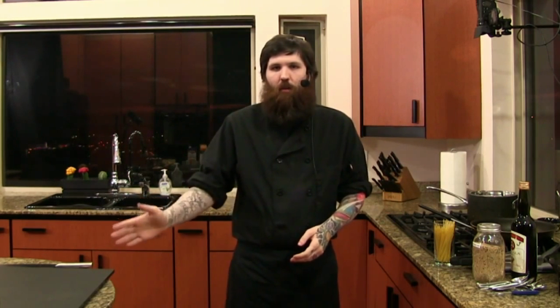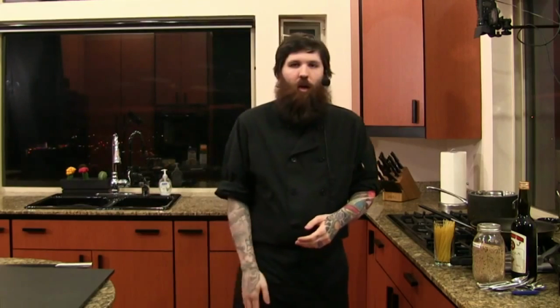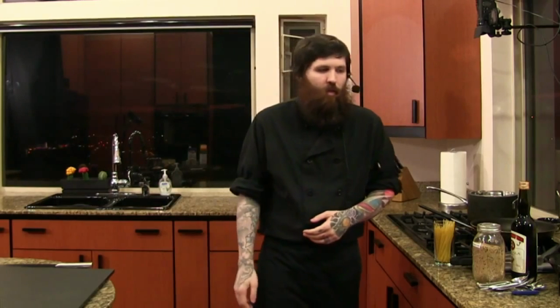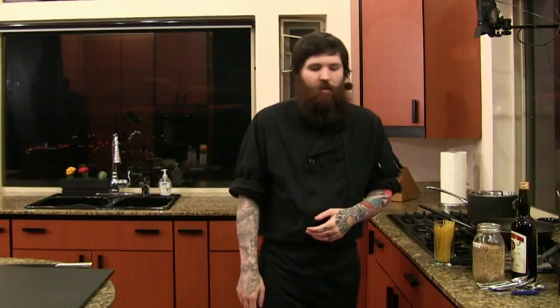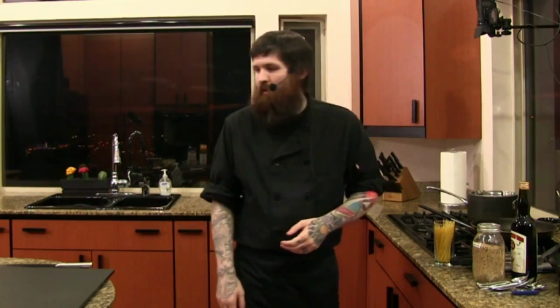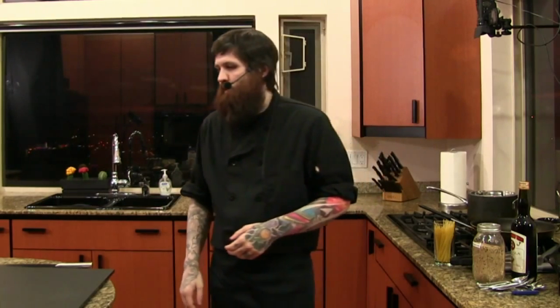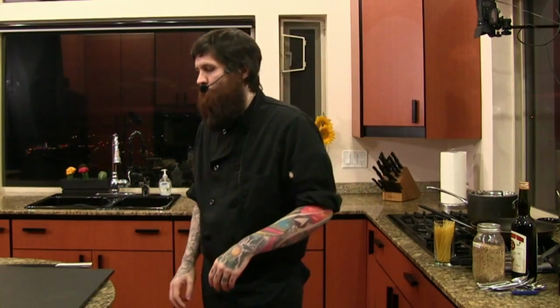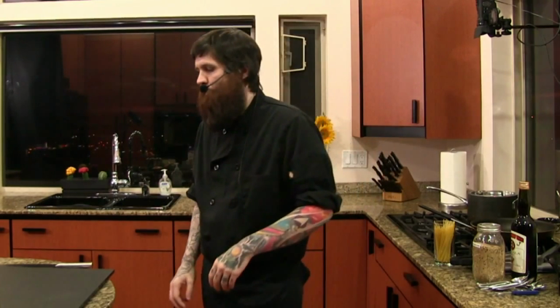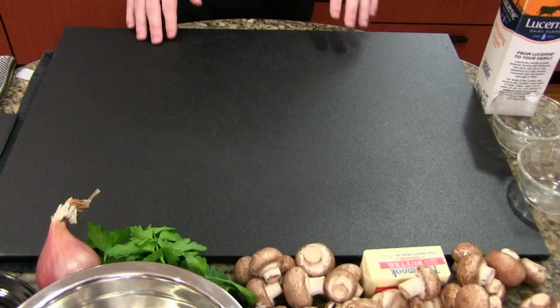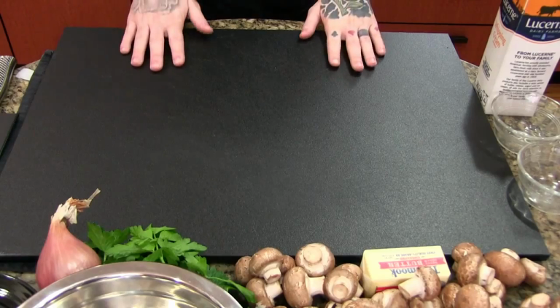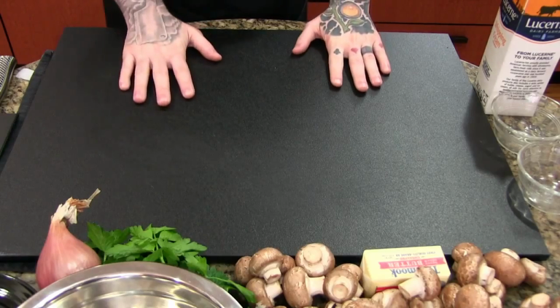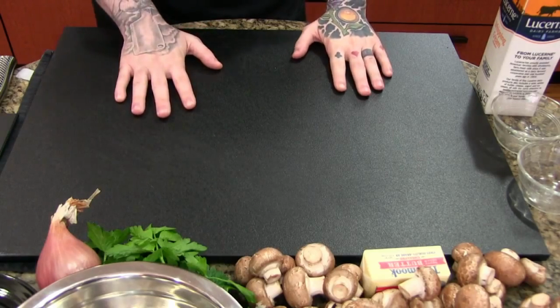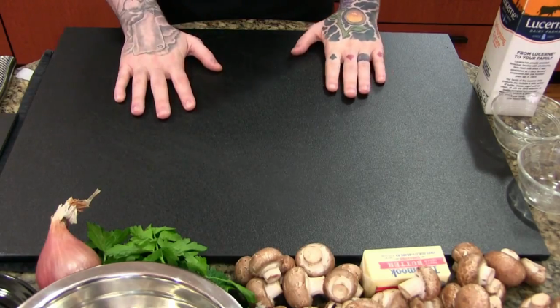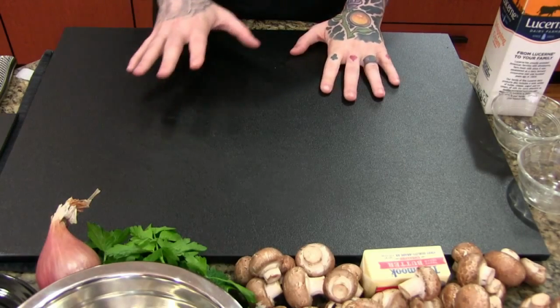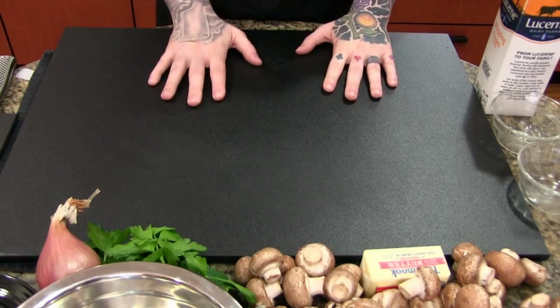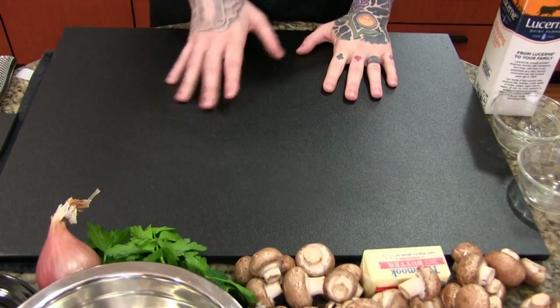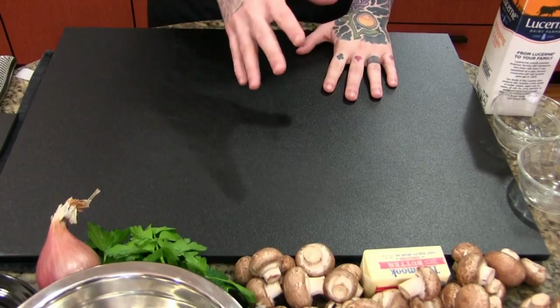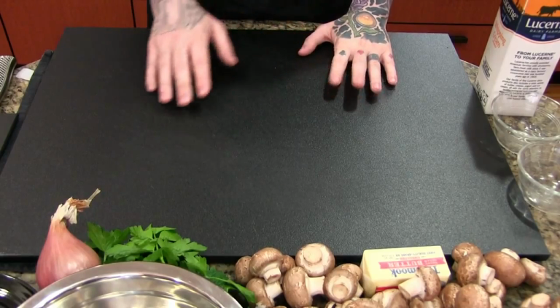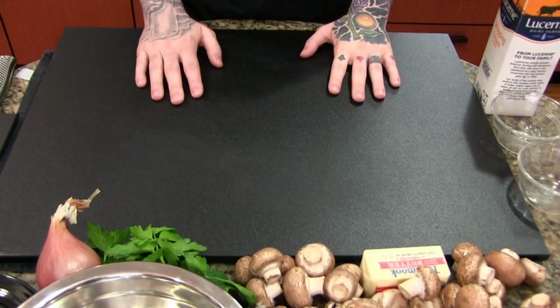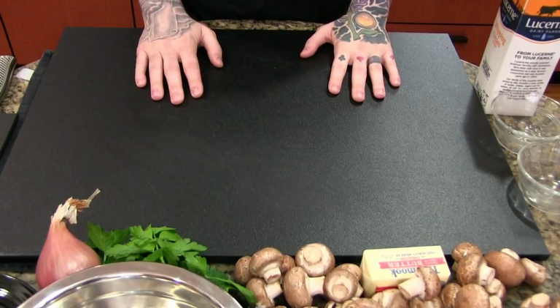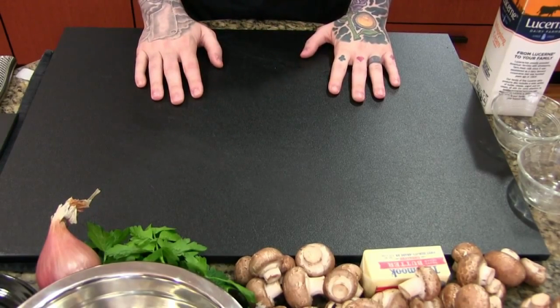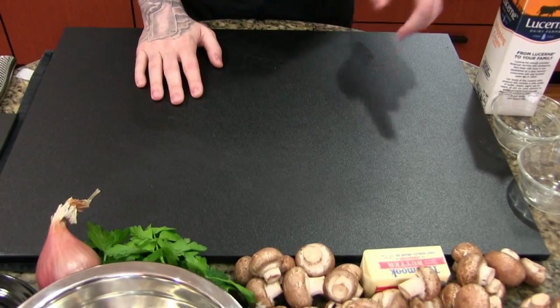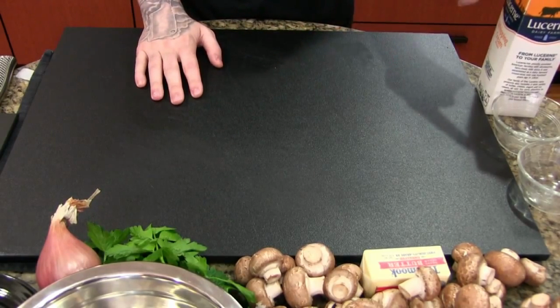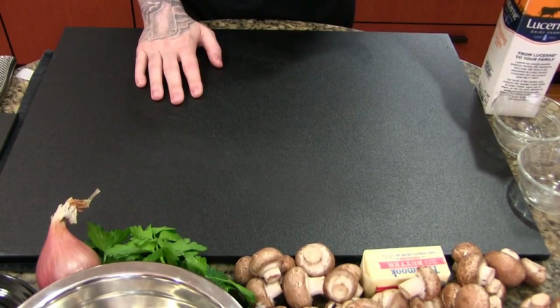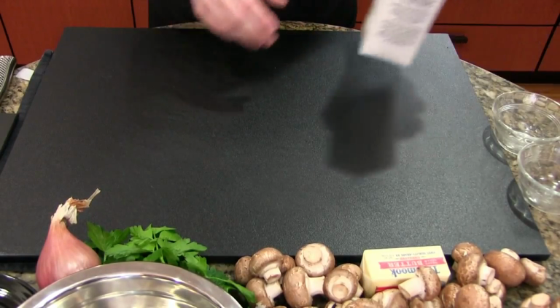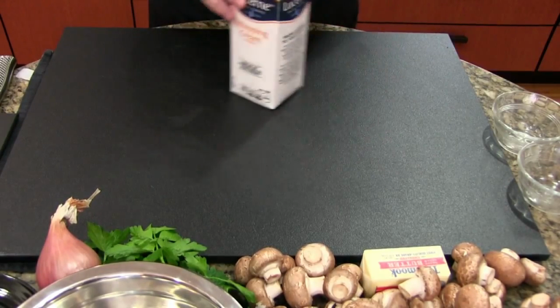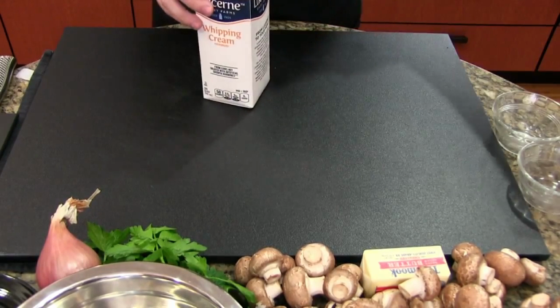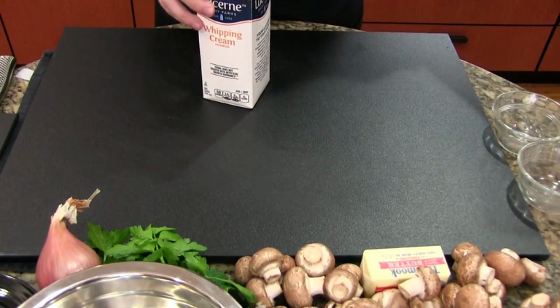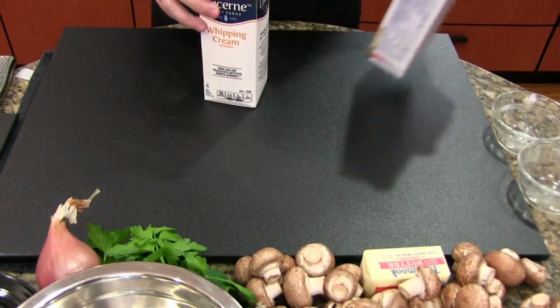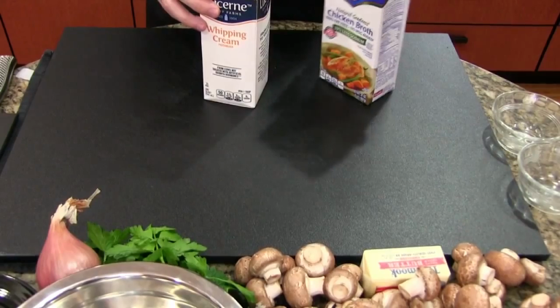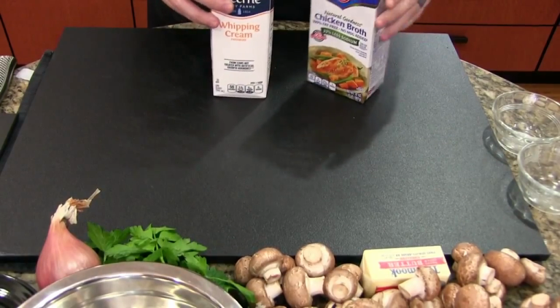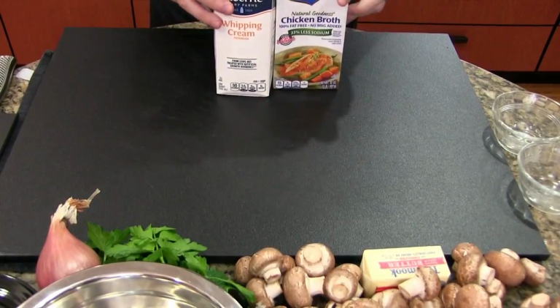We'll talk about the basics for this recipe. It's a very simple recipe to execute. You need mushrooms, shallot, chicken, cream, and chicken broth.